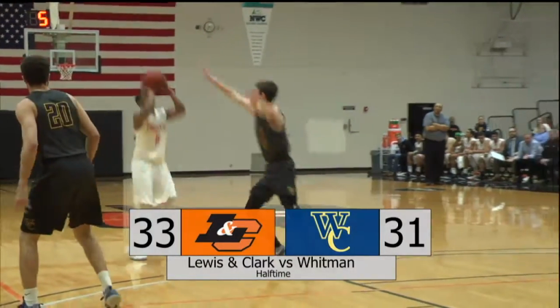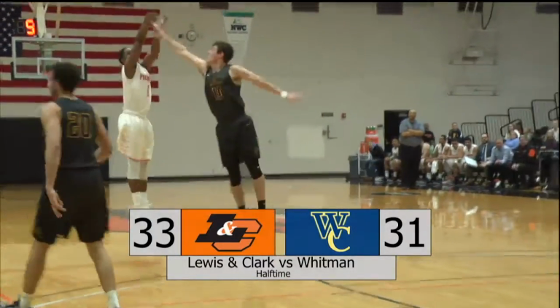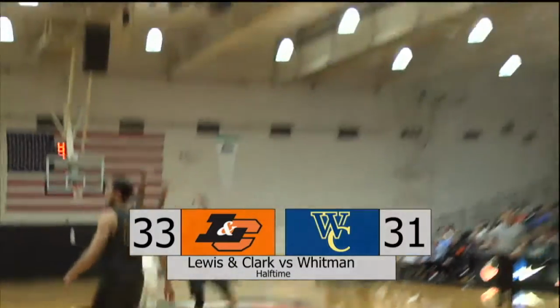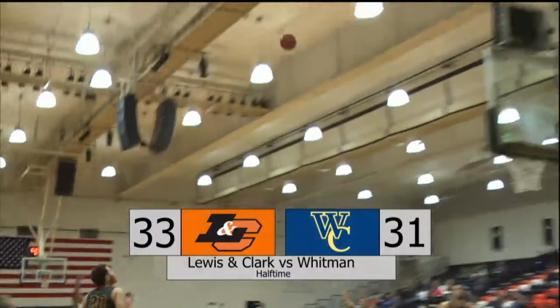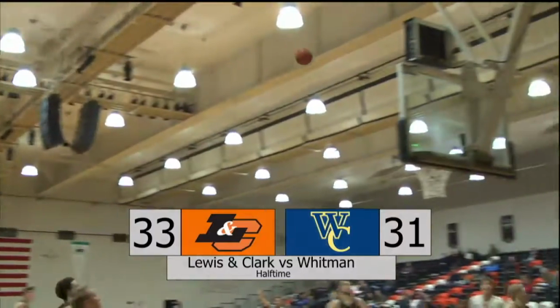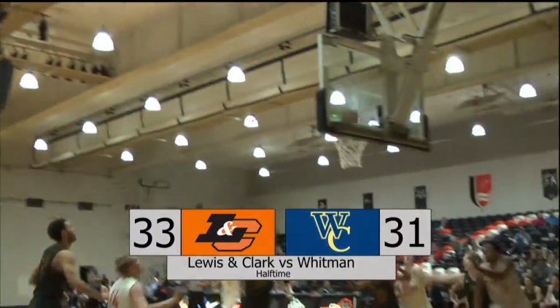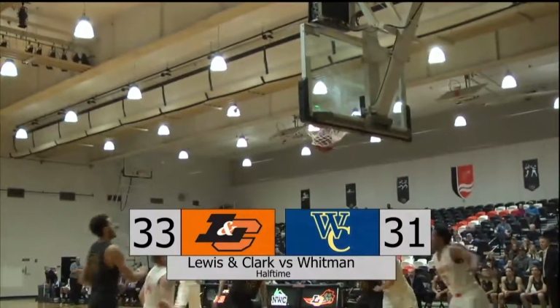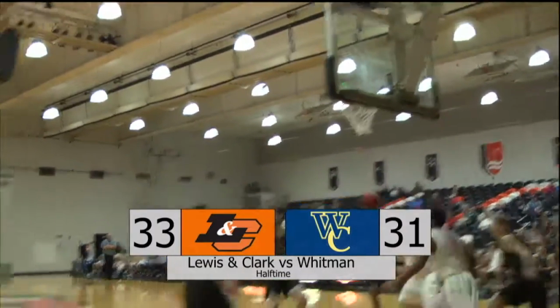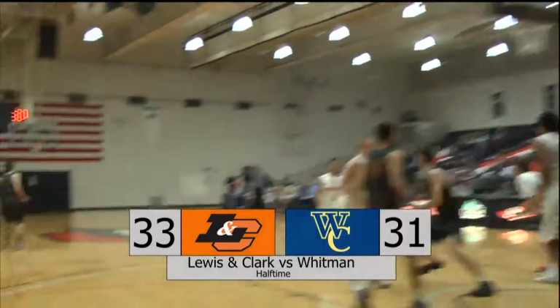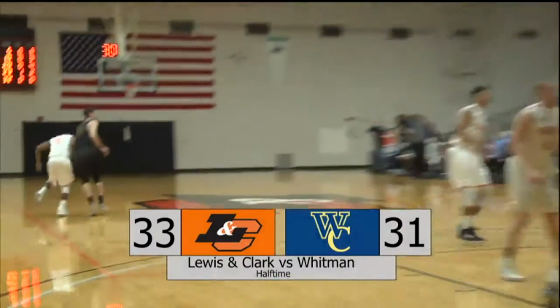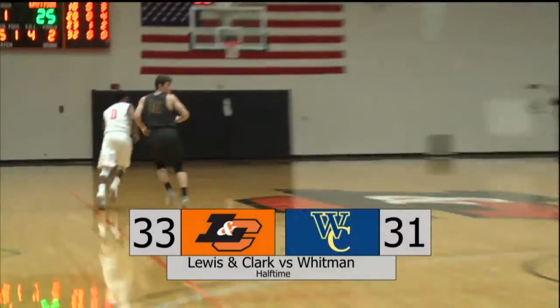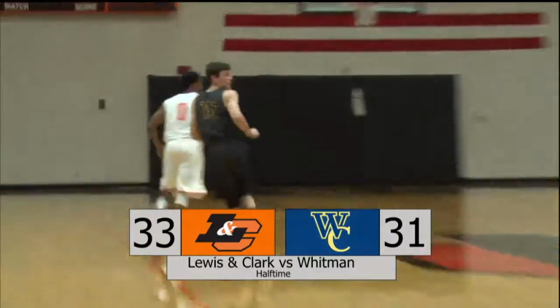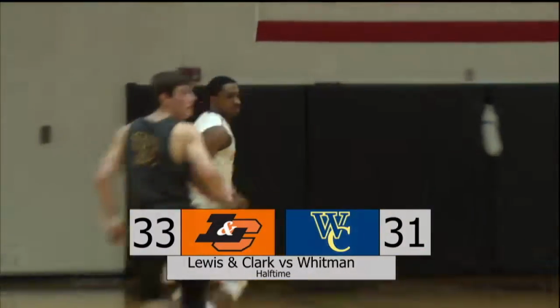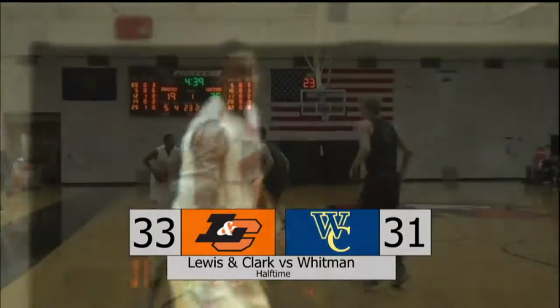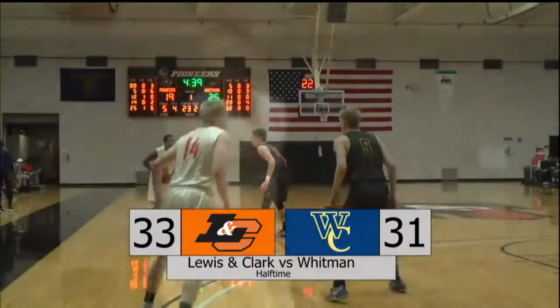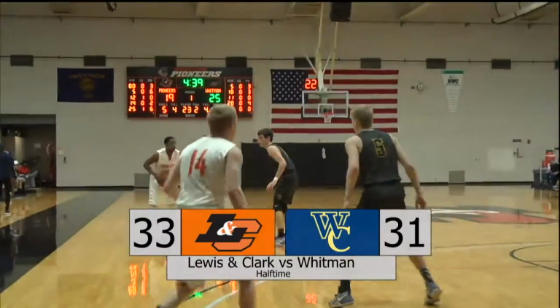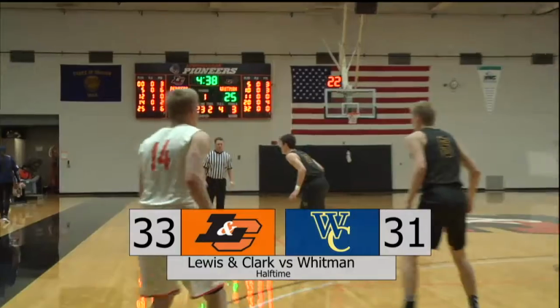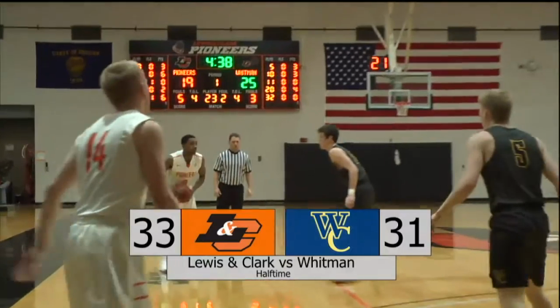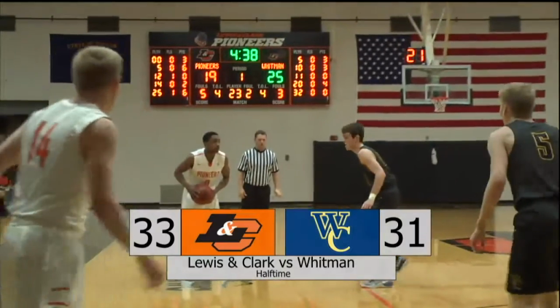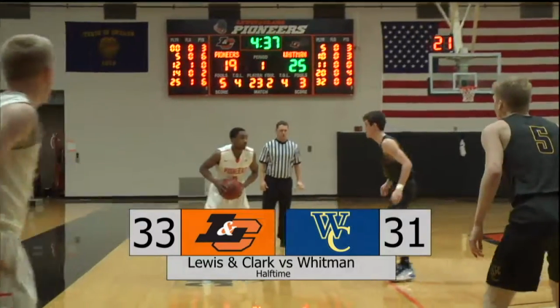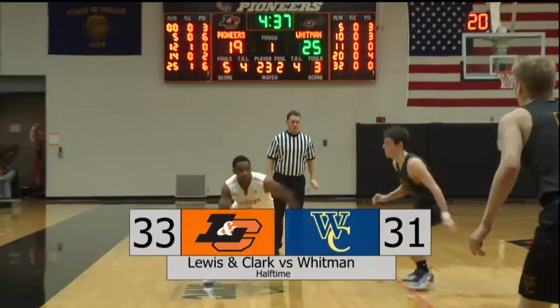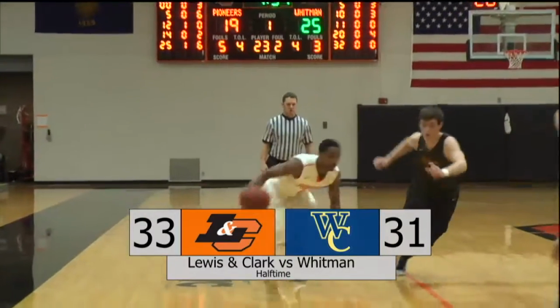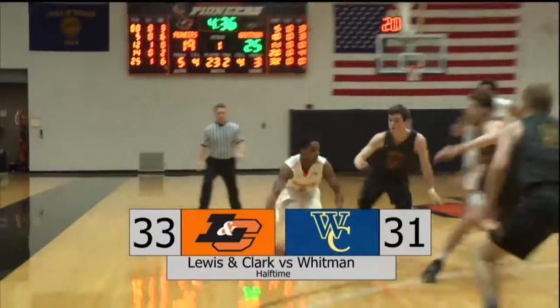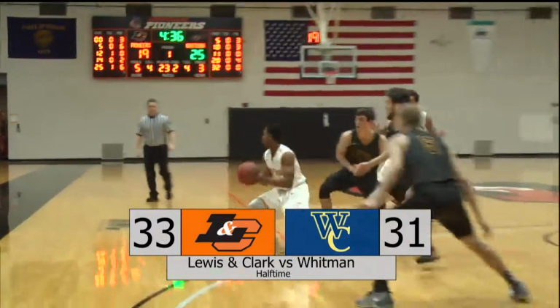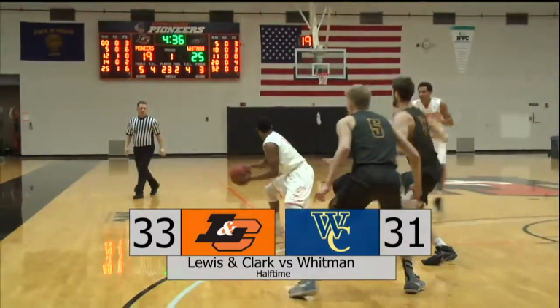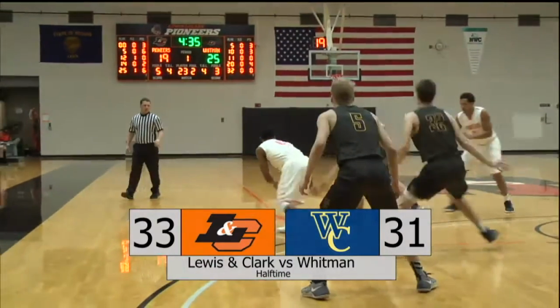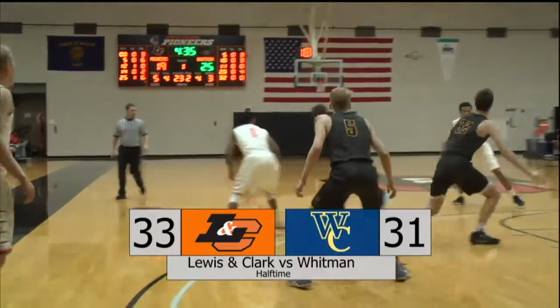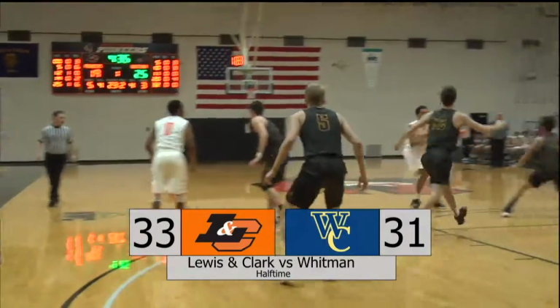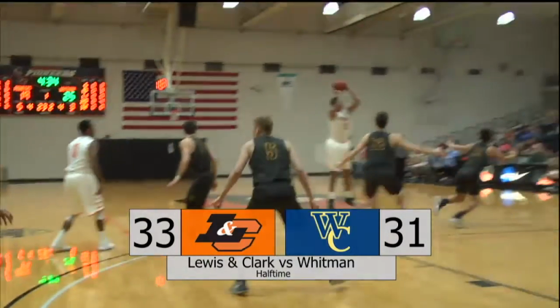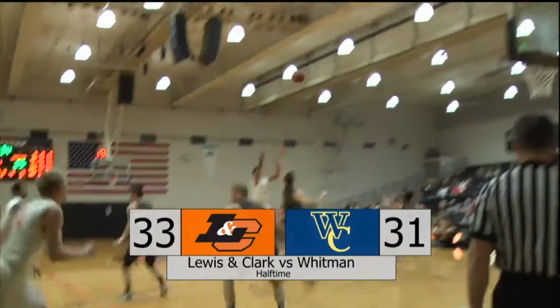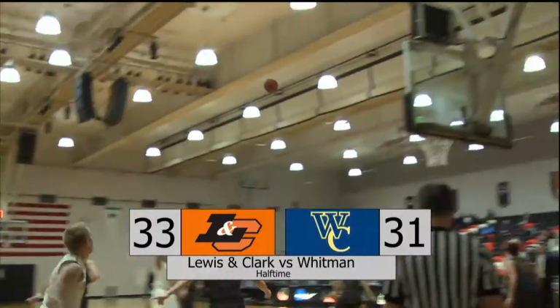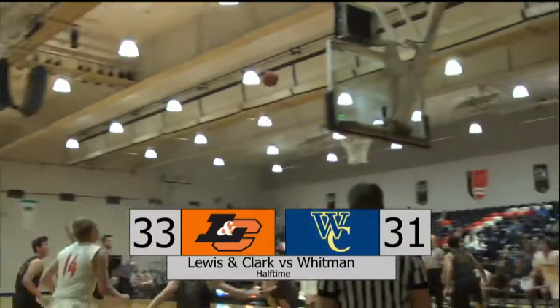Markel Leonard decided to put Lewis and Clark up big 33-30 when he hit the three-pointer. The Pioneers were able to take the lead — this was the earlier one by Leonard — and then Lewis and Clark gets the bucket from Alex Jones.